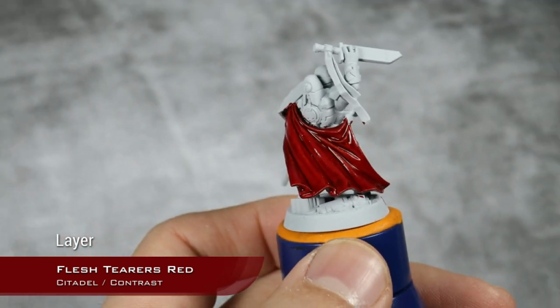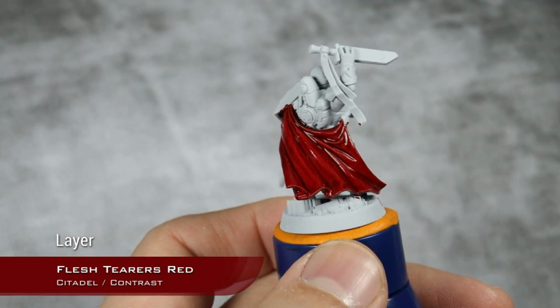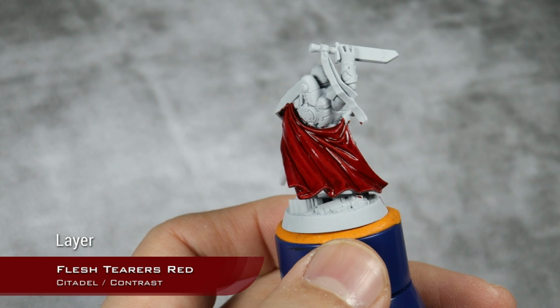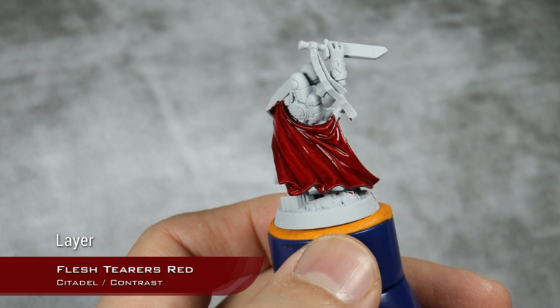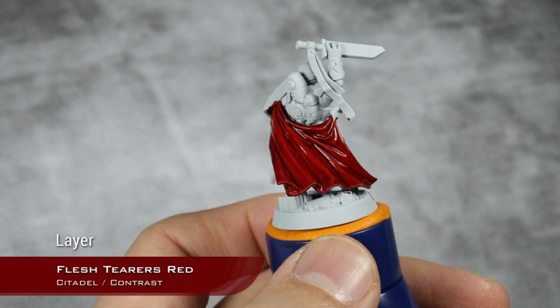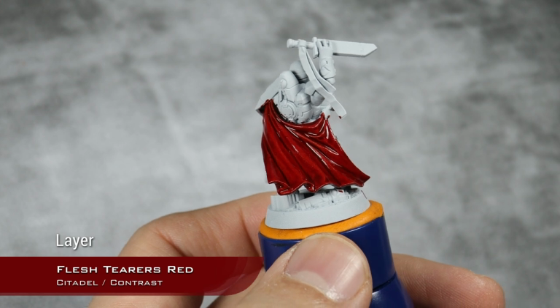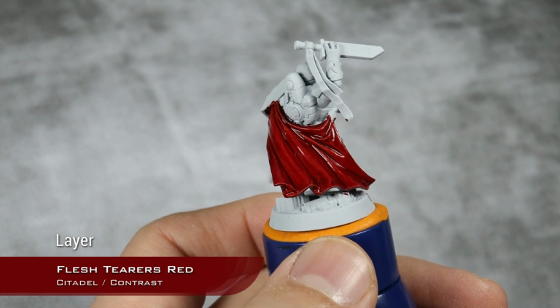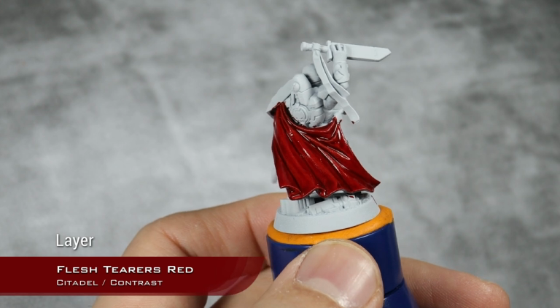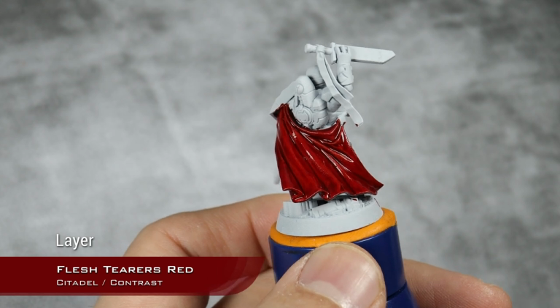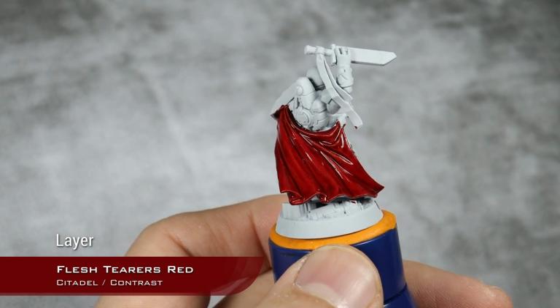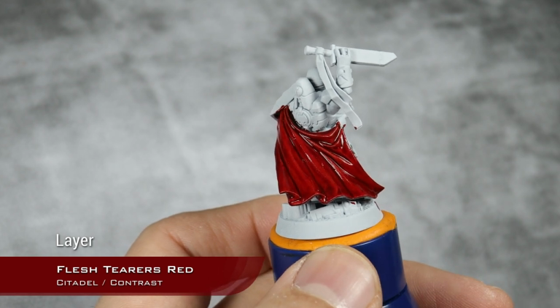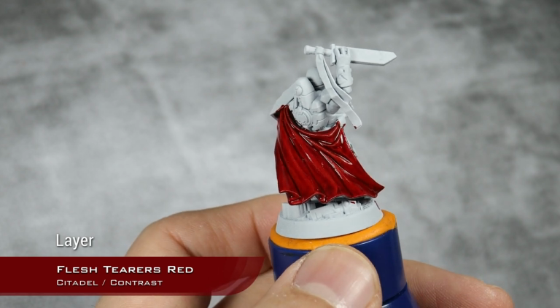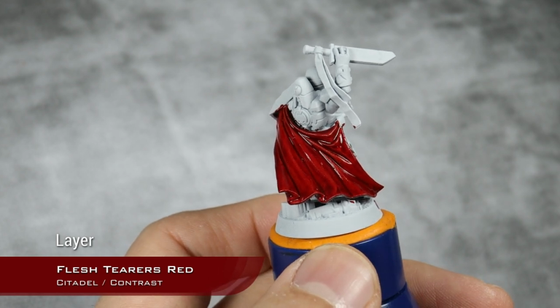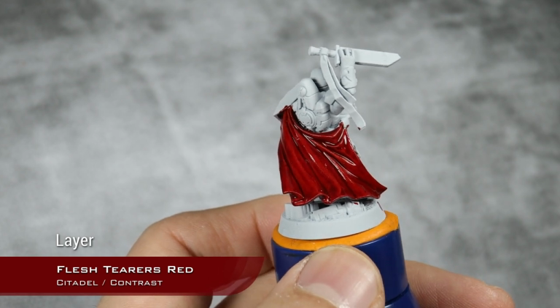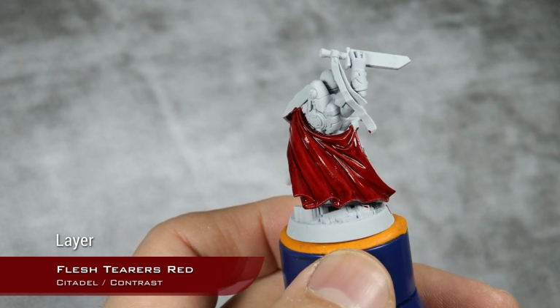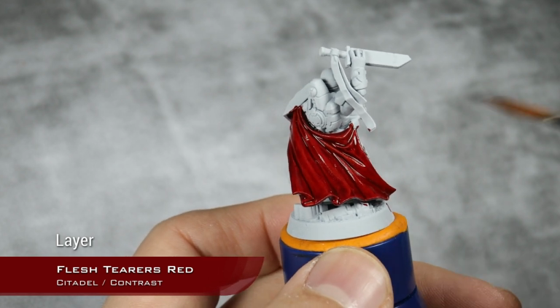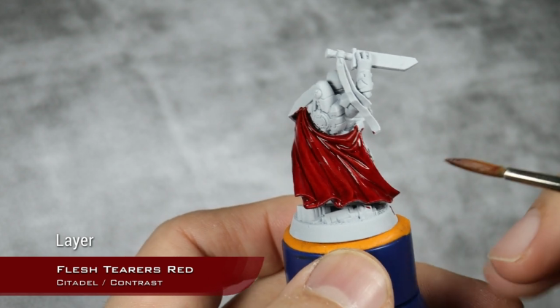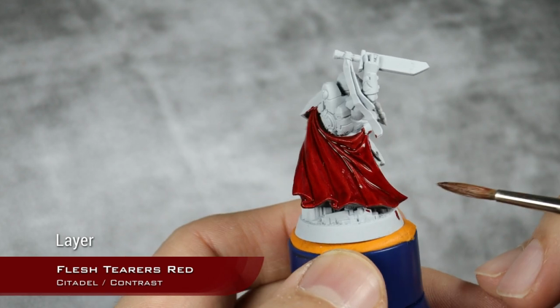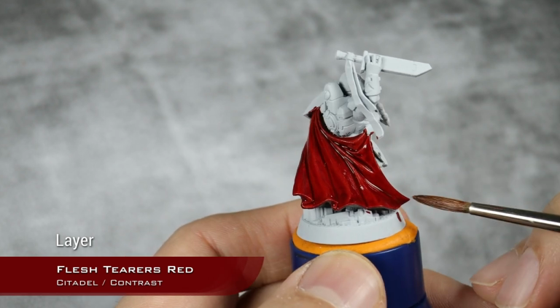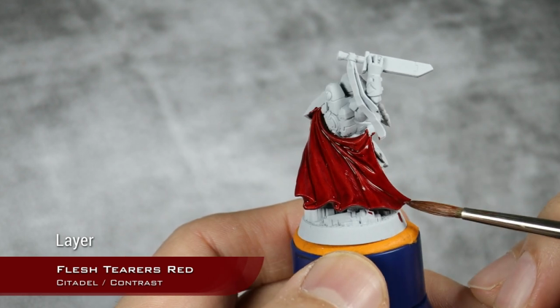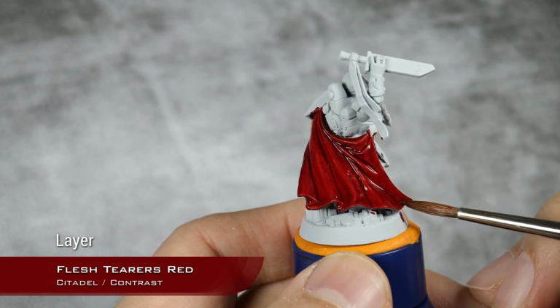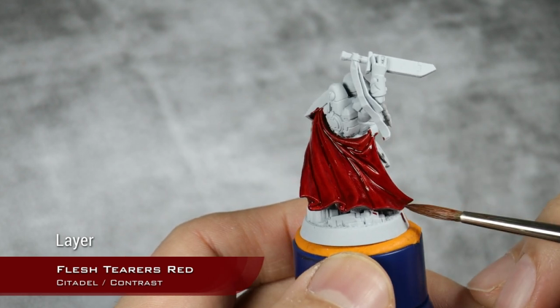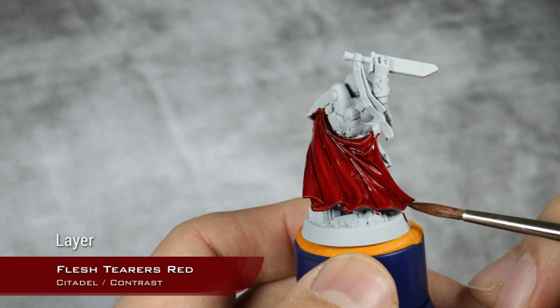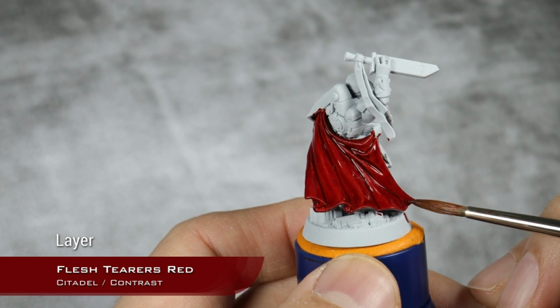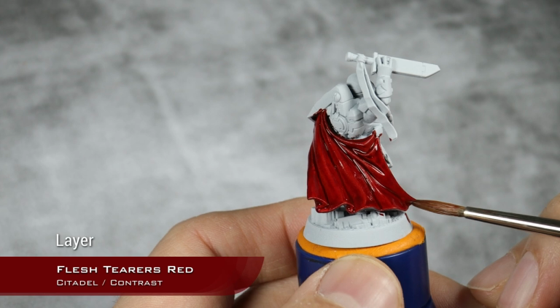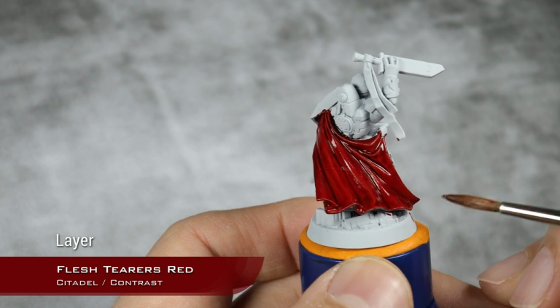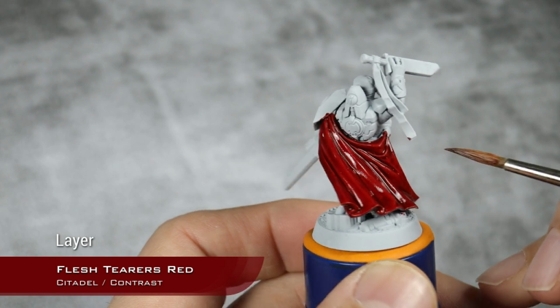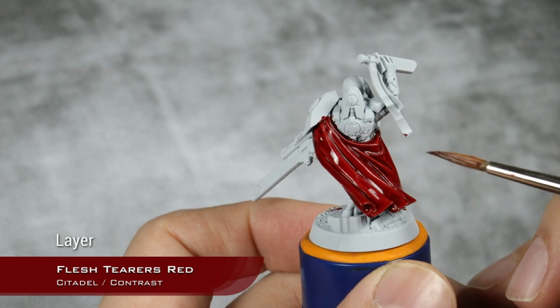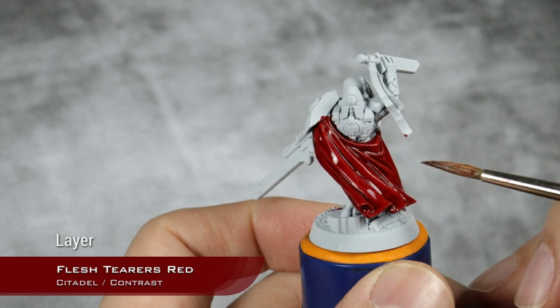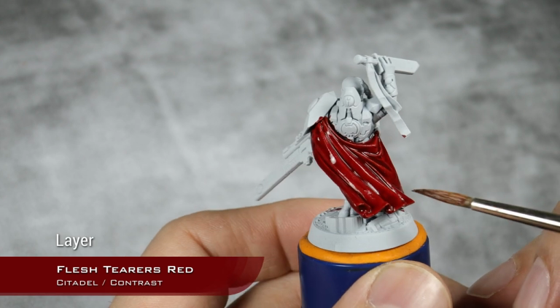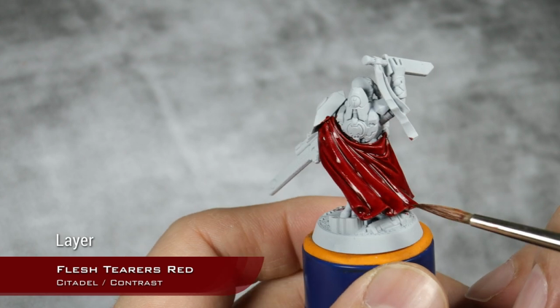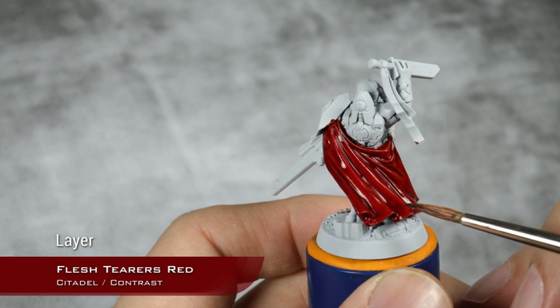As always, once you have your first layer applied, you should go back and absorb any excess or pooling where you don't want it to be.